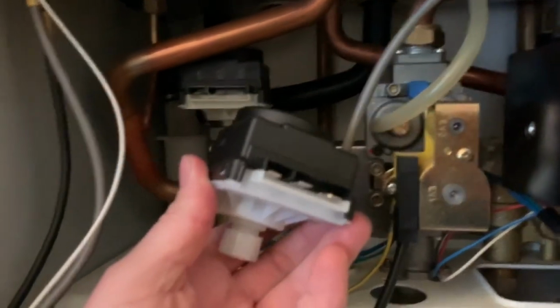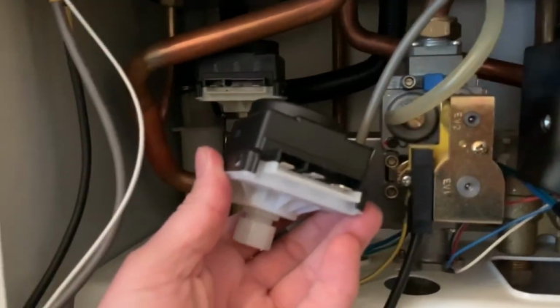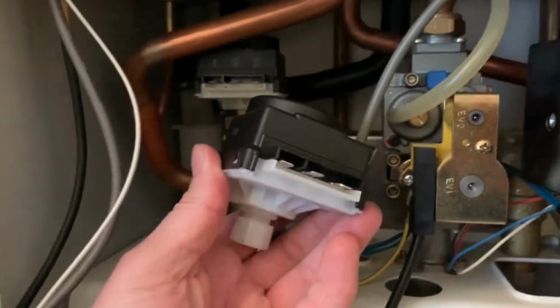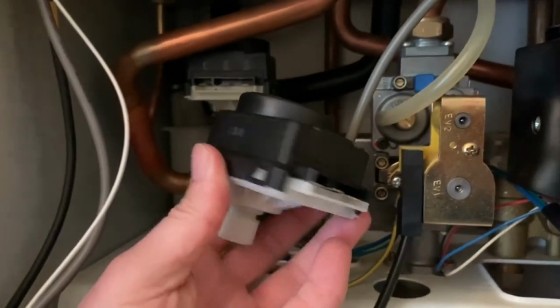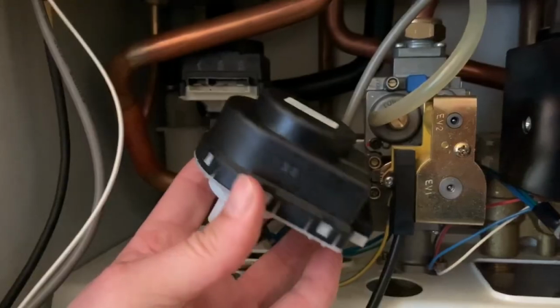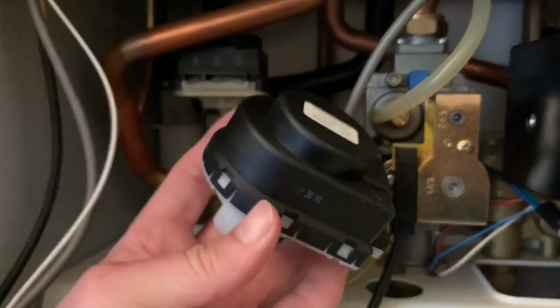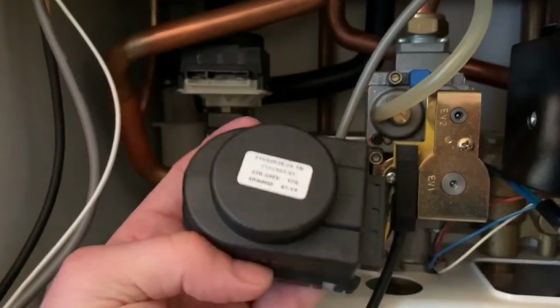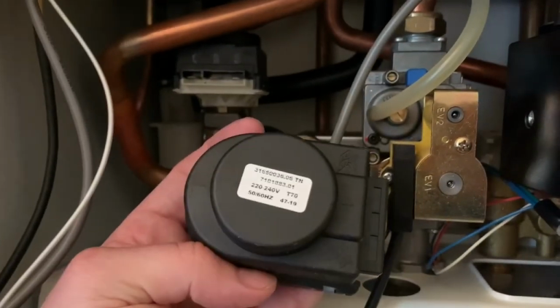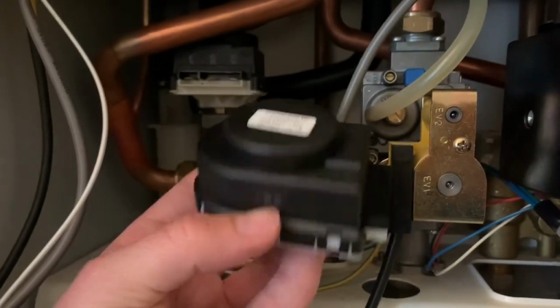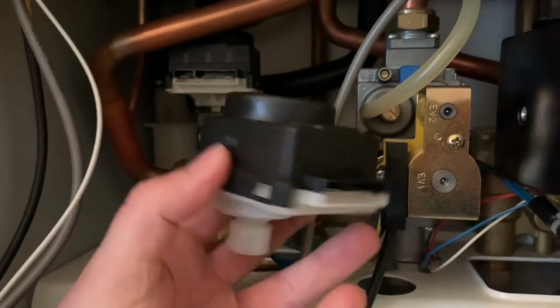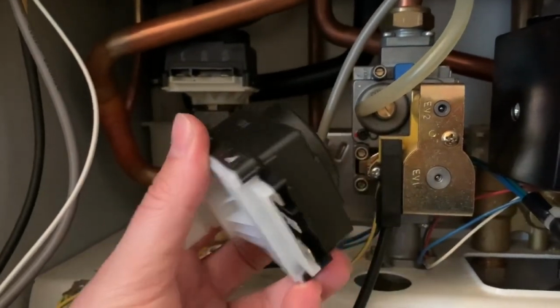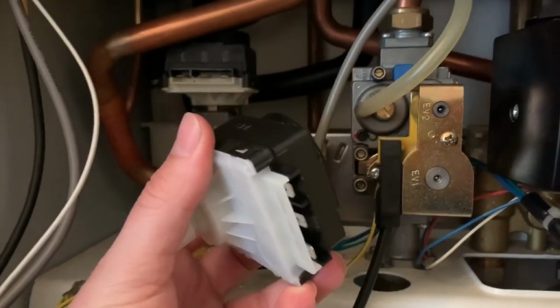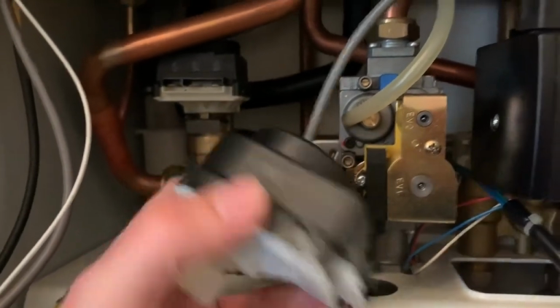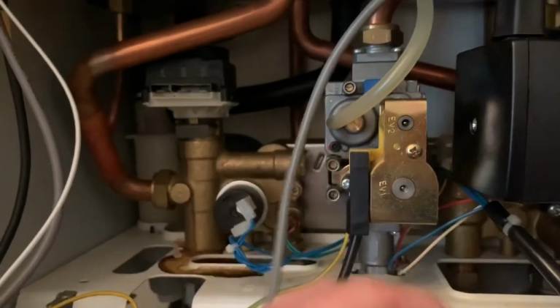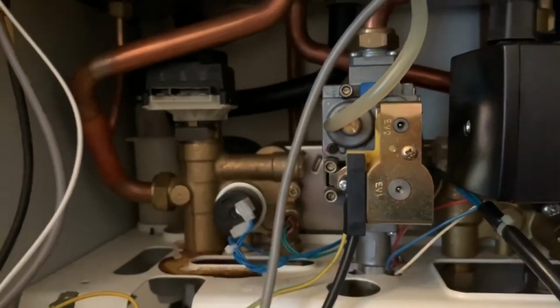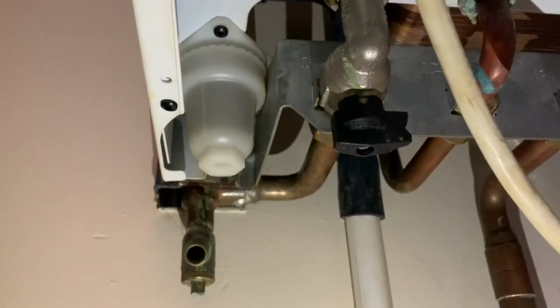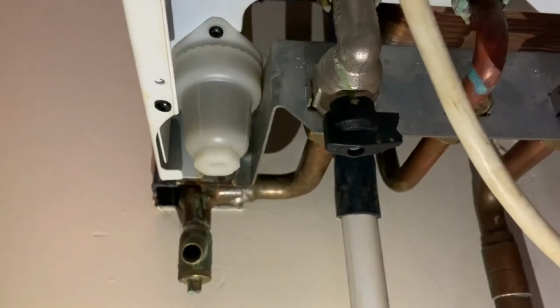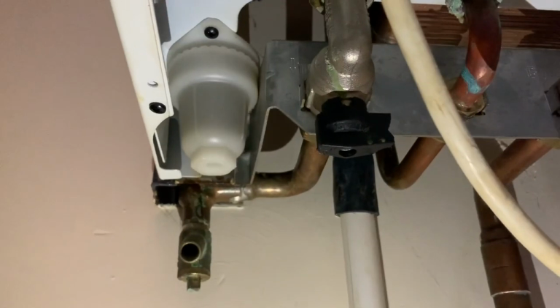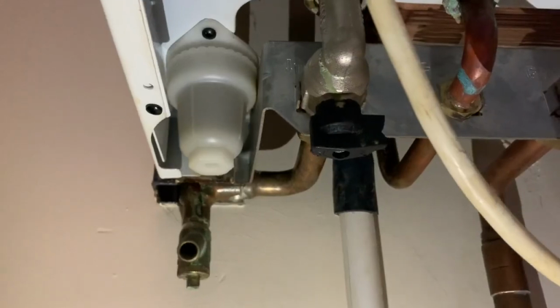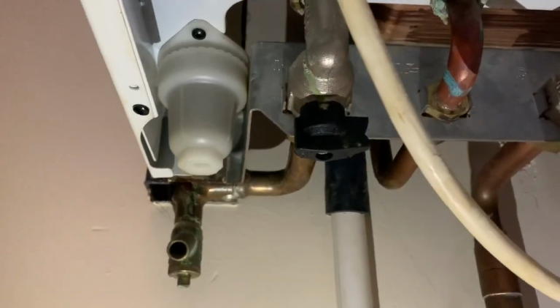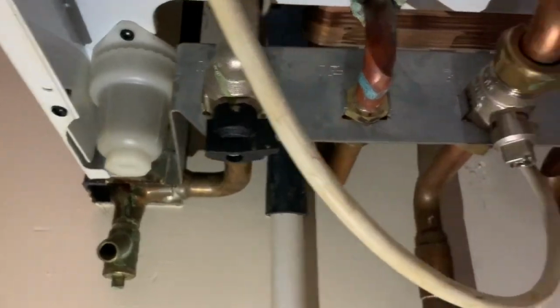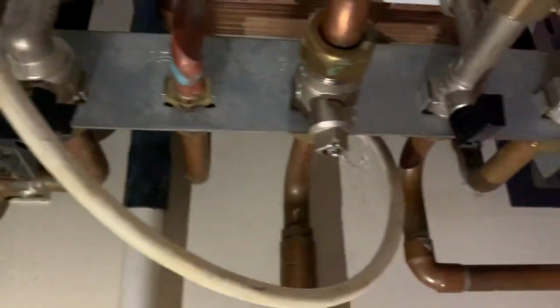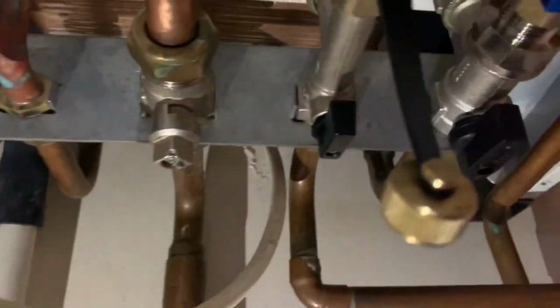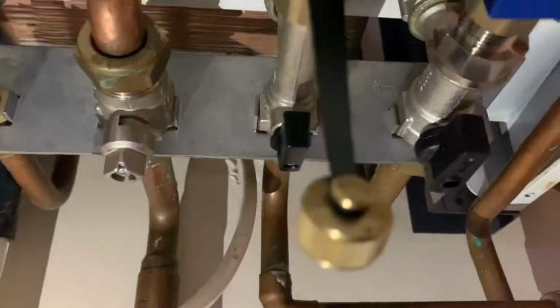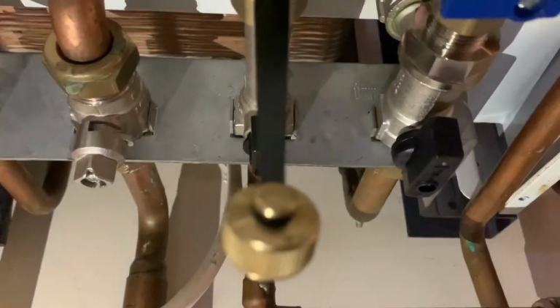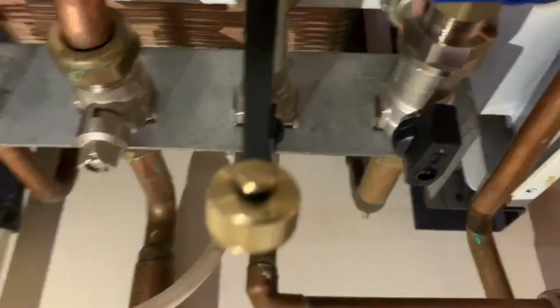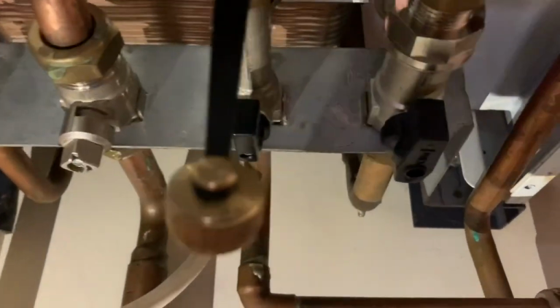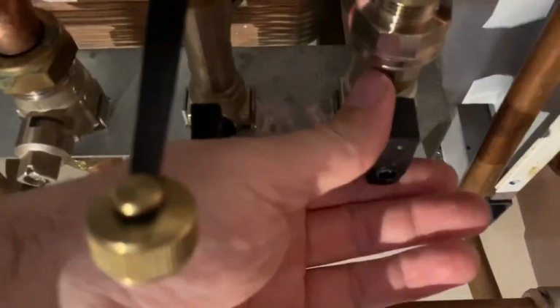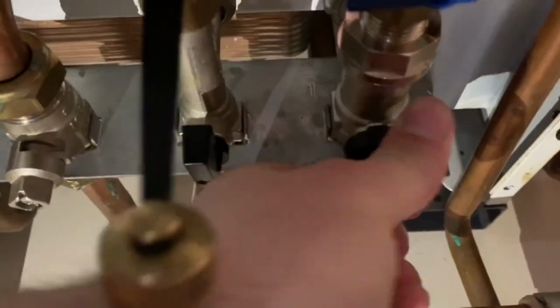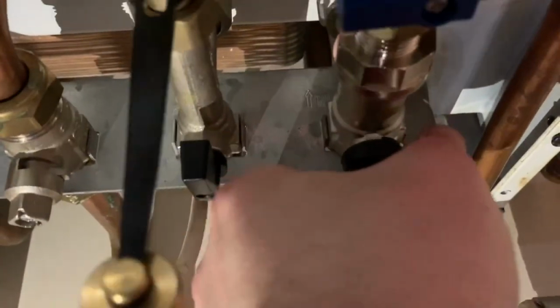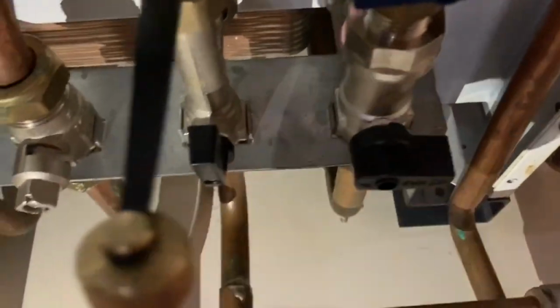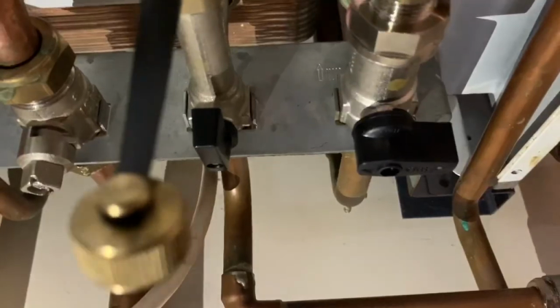The new cartridge is of brass construction — there may be a plastic one in place, so you just have to be very careful when removing. We're going to start by locking off the boiler from the flow and the return beneath, and of course the cold mains inlet. Turn them to the off position.